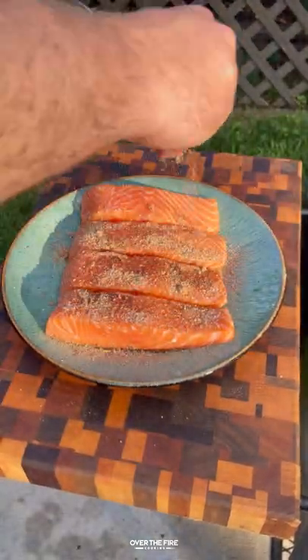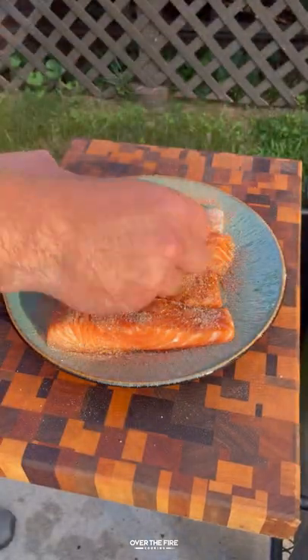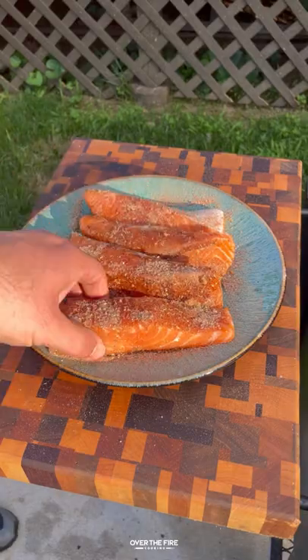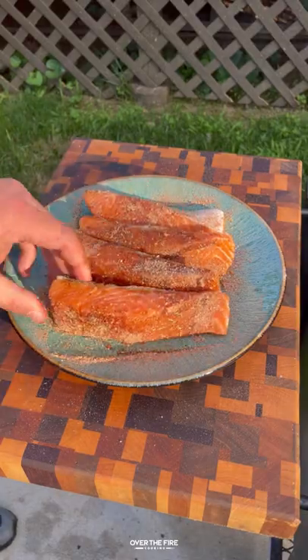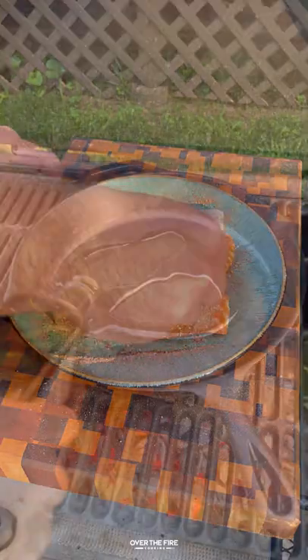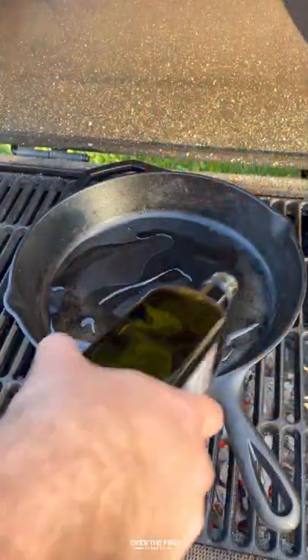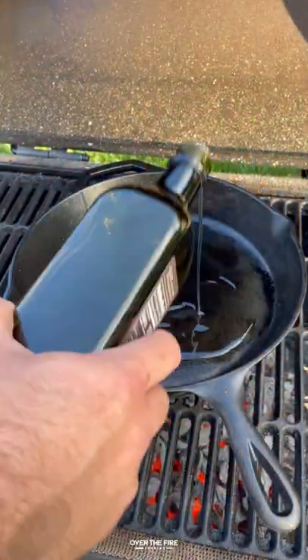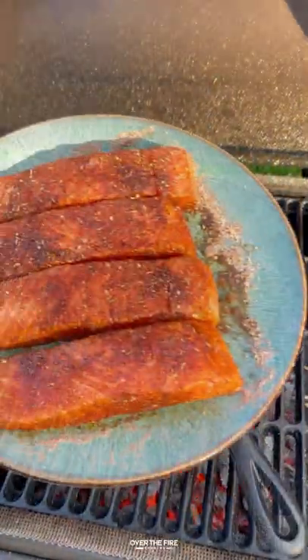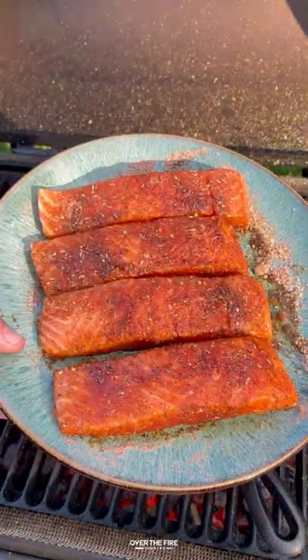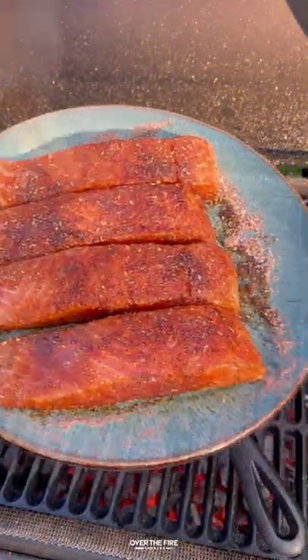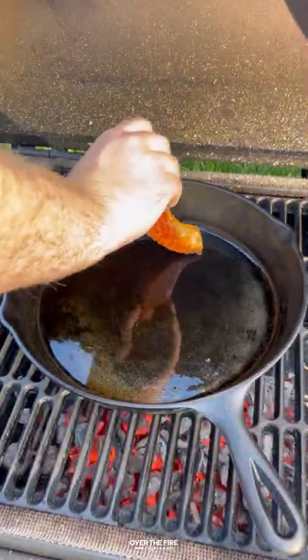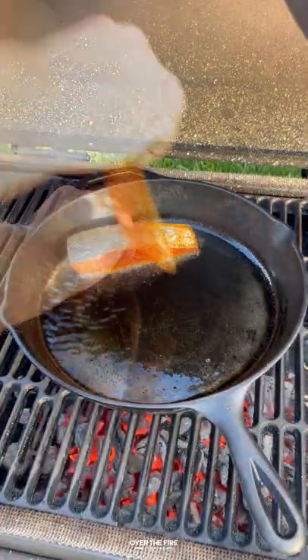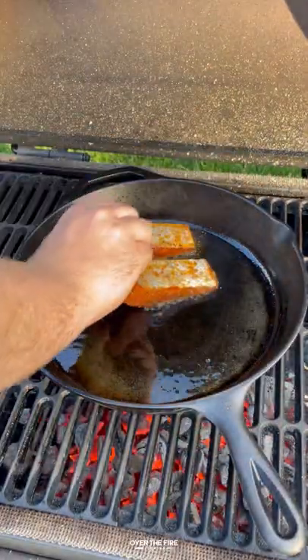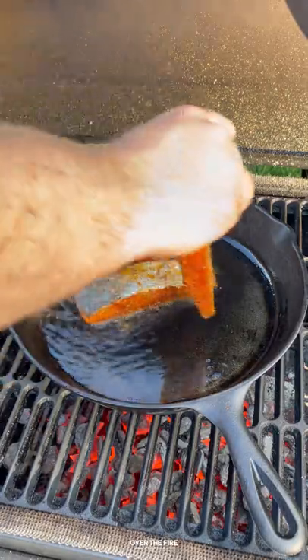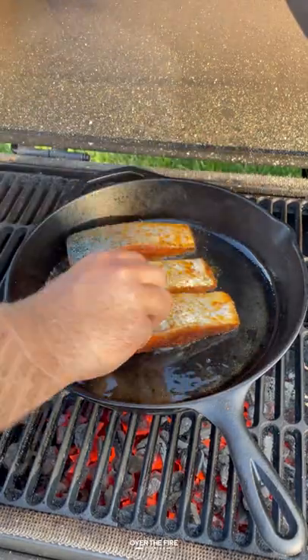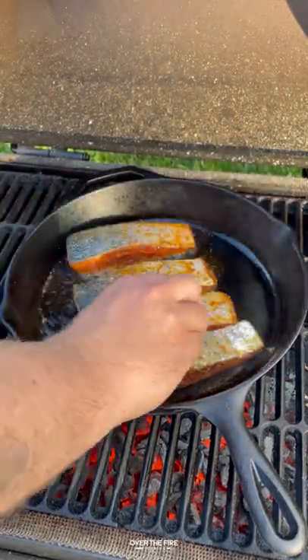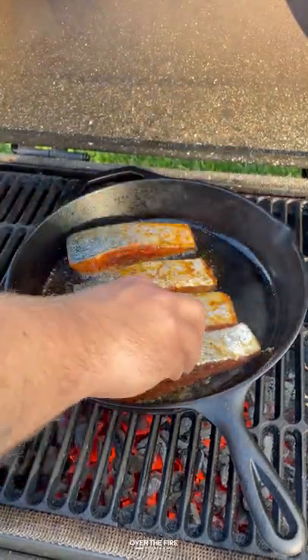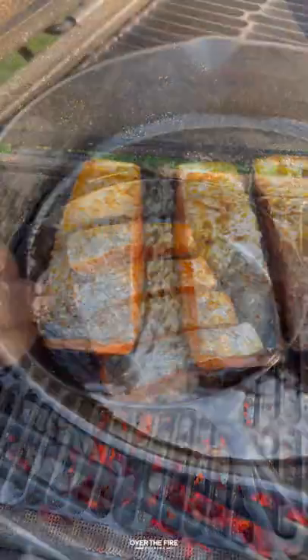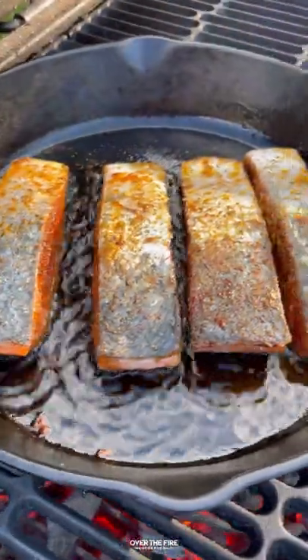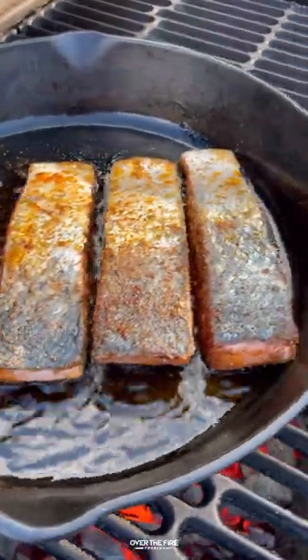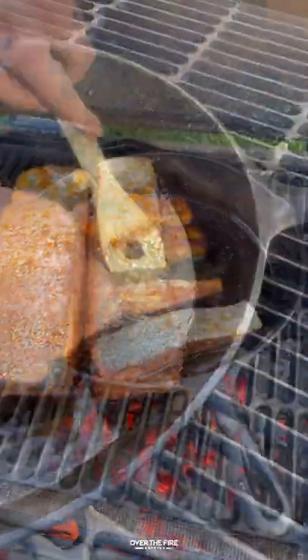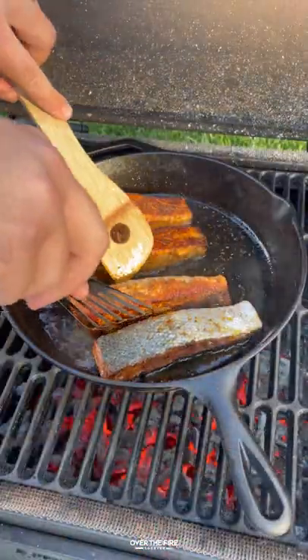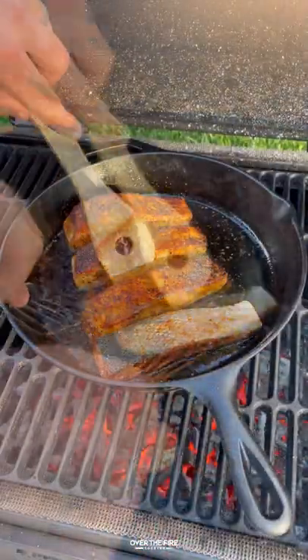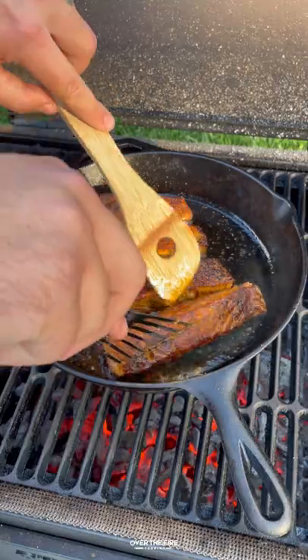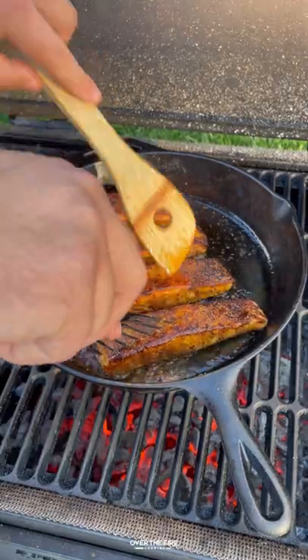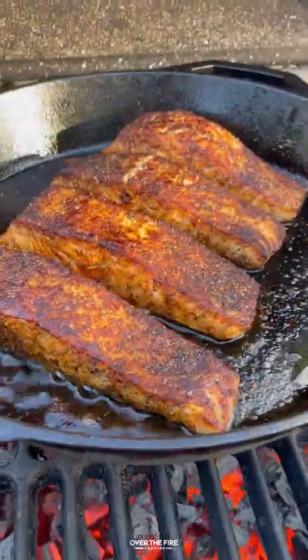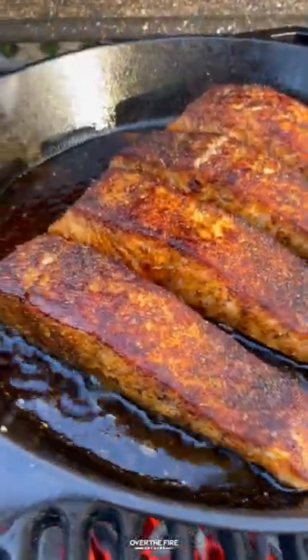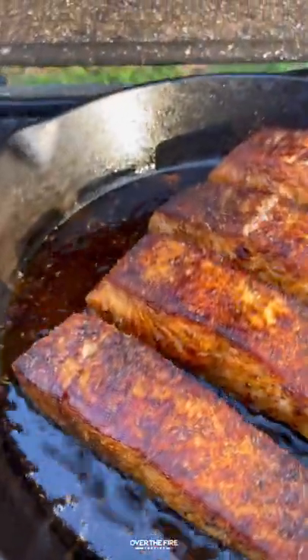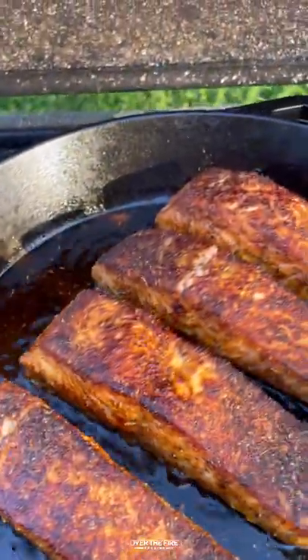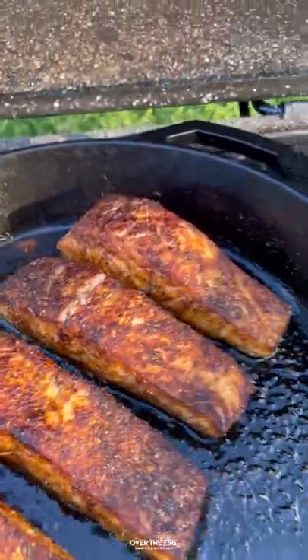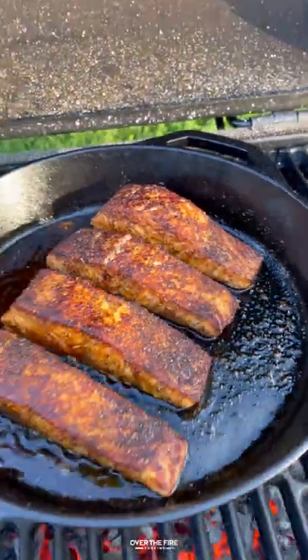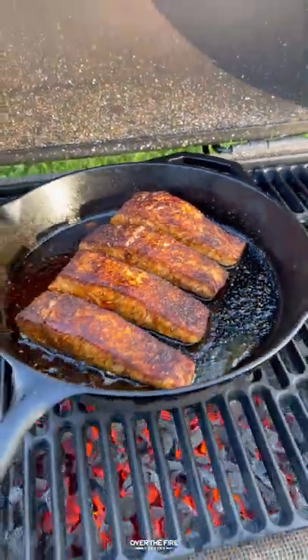I'm then going to preheat my Oklahoma Joe Judge charcoal grill, adding a skillet with some oil. We're going to sear these guys off for a couple of minutes, skin side up, then flipping them over to continue cooking until they are beautiful and done.